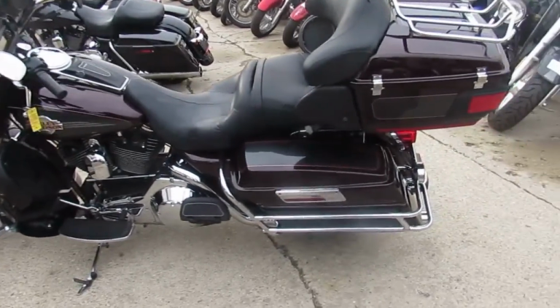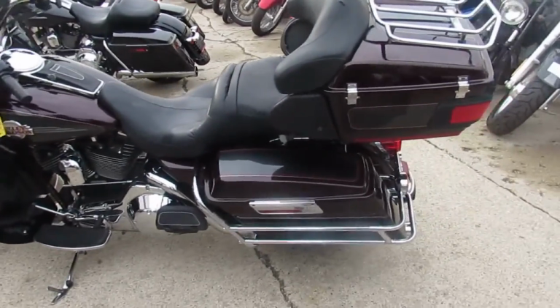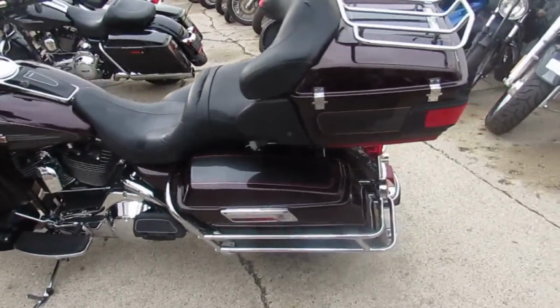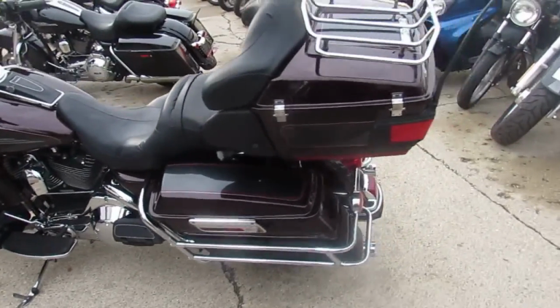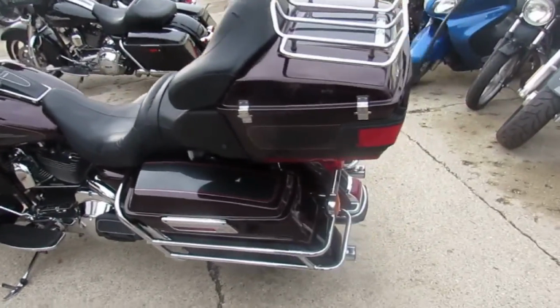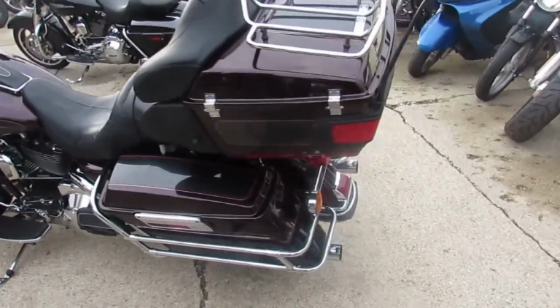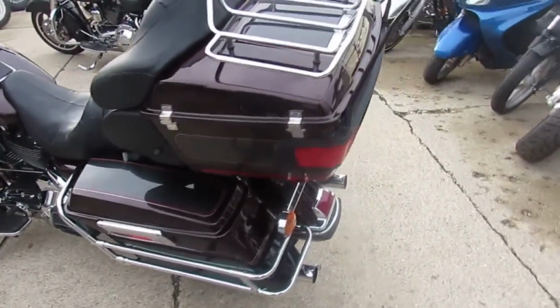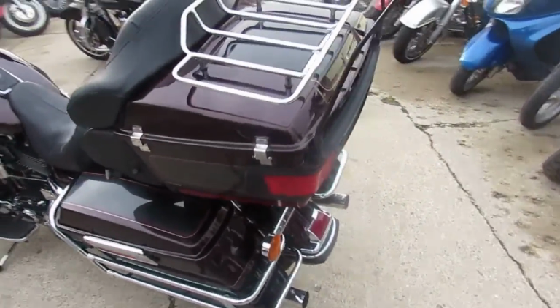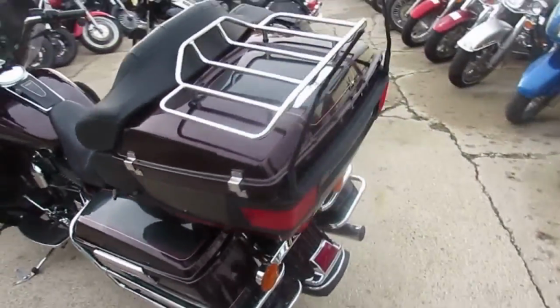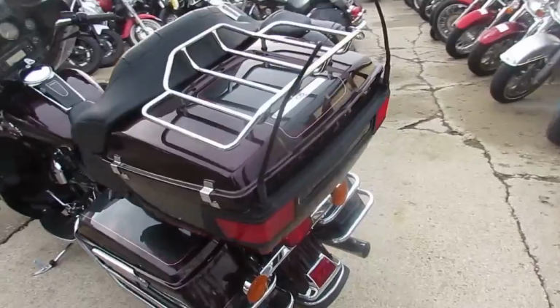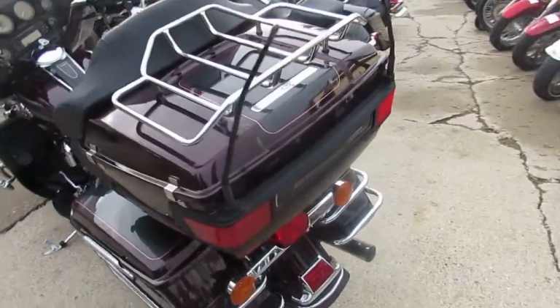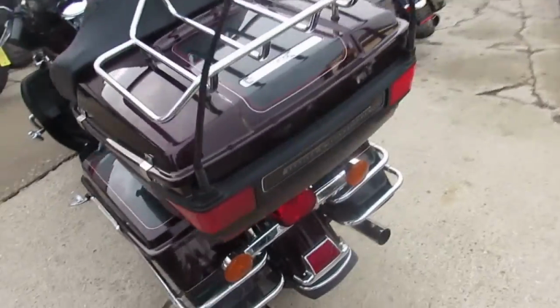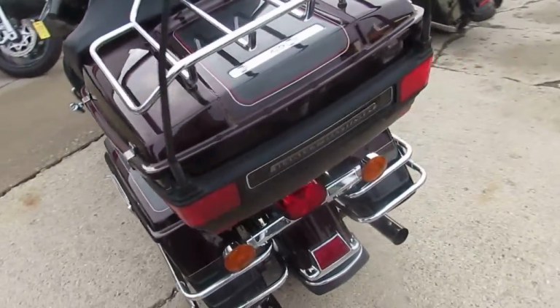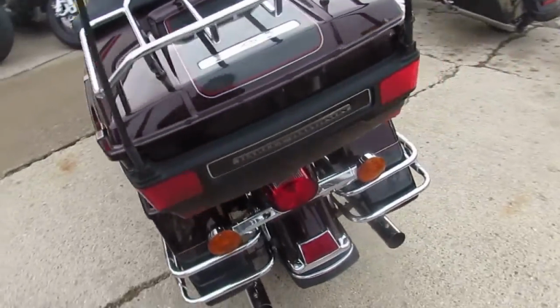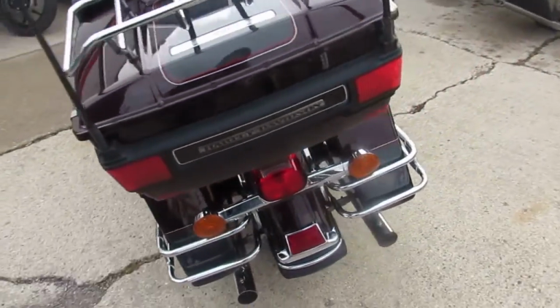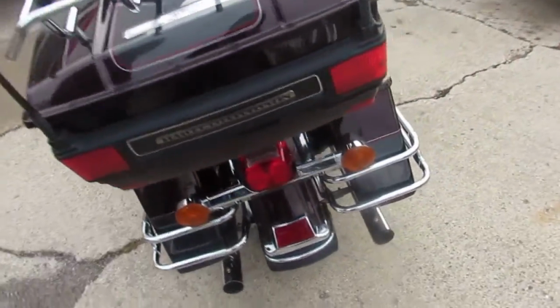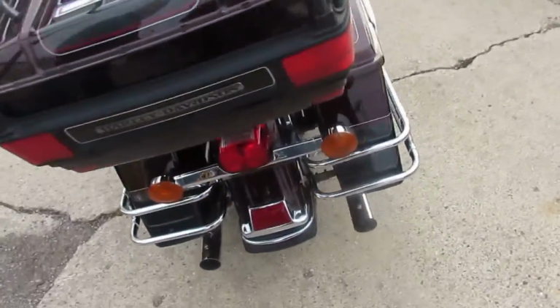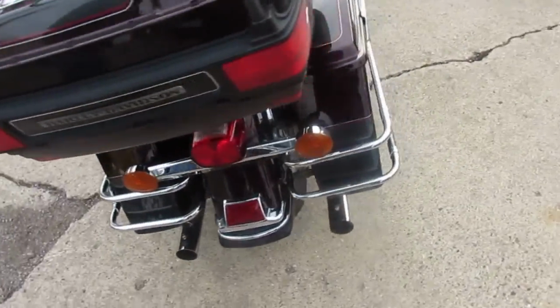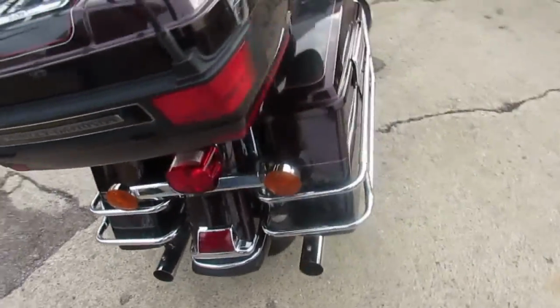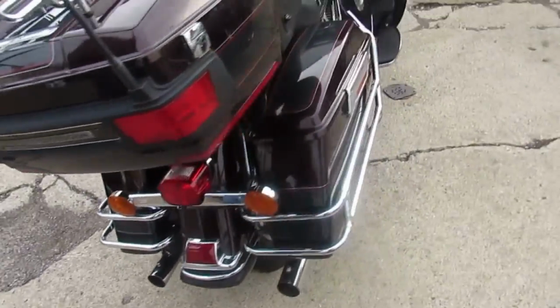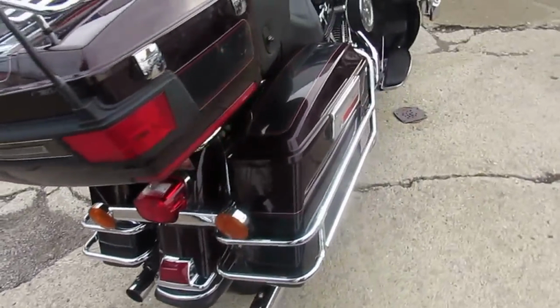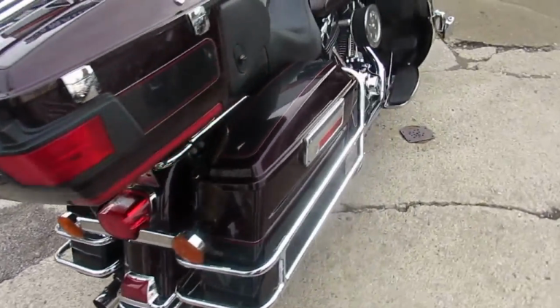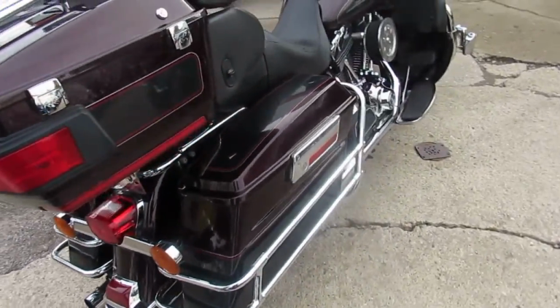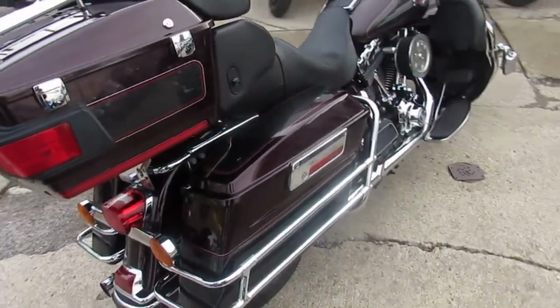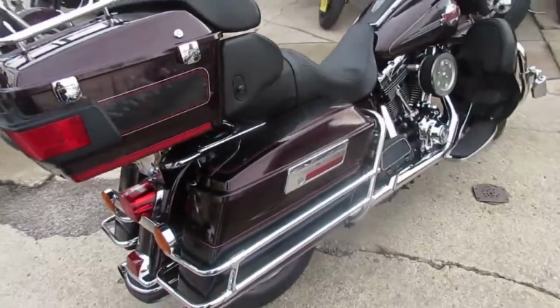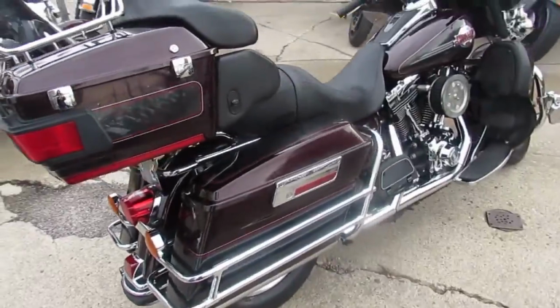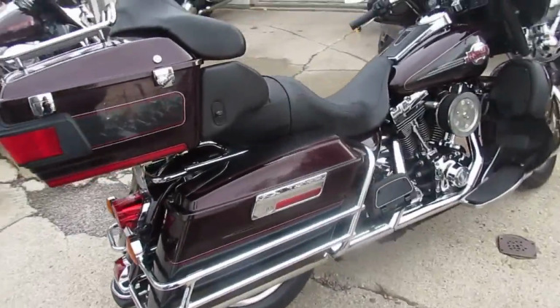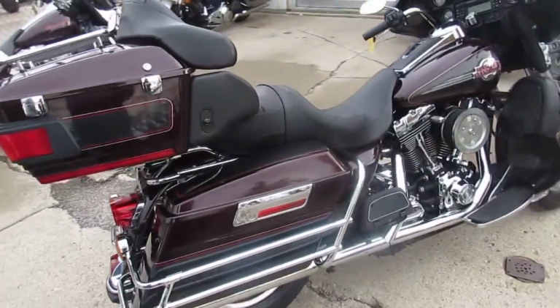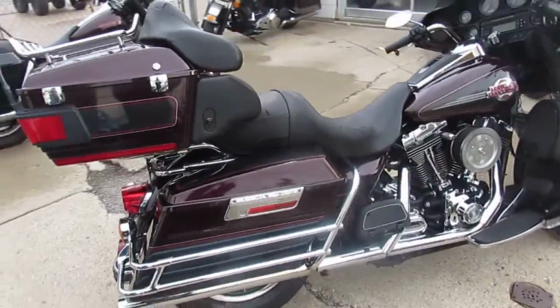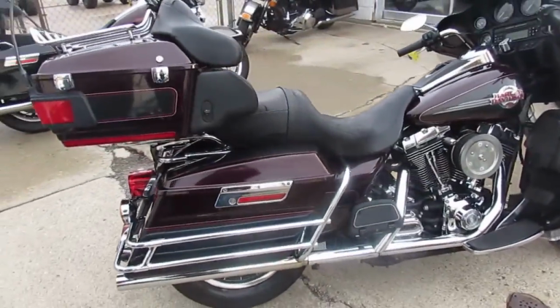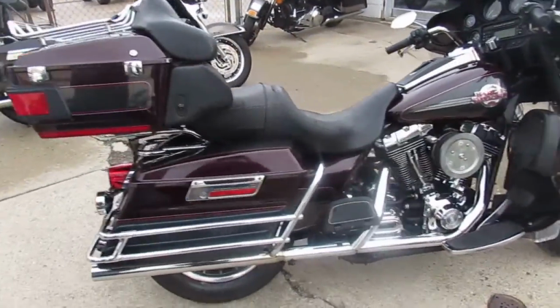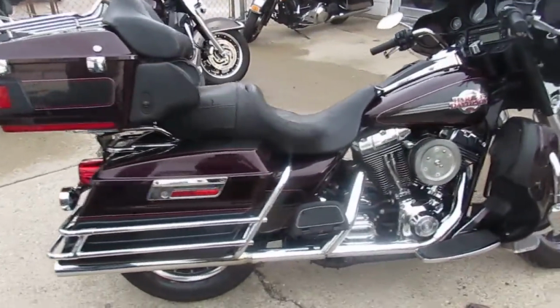It's ApprovalPowerSports.com. We're doing some videos on our used Harleys. We've got over 300 used Harleys and over 500 used bikes. We've got guaranteed financing, and we can assist in shipping nationwide. We can help out with out-of-state financing.